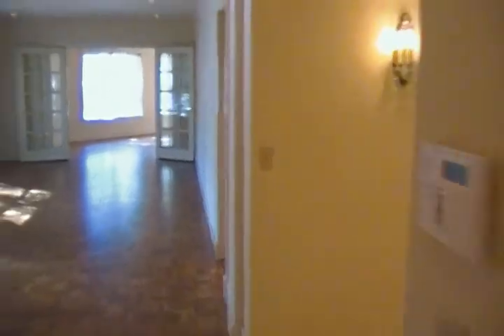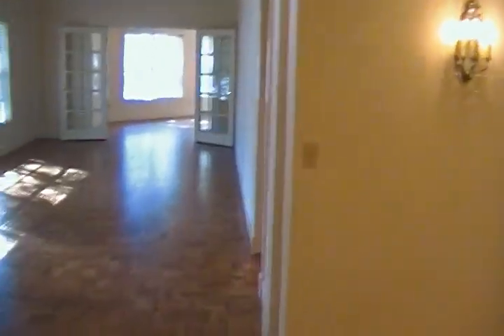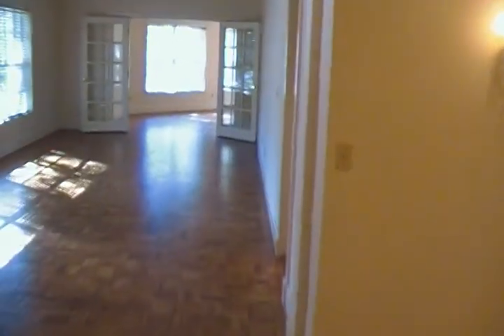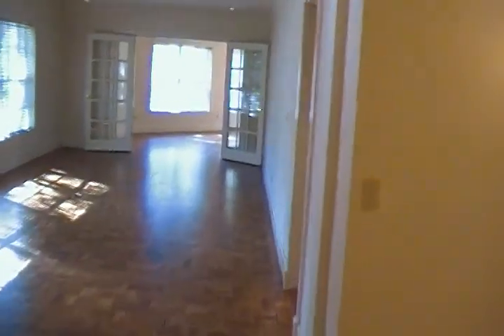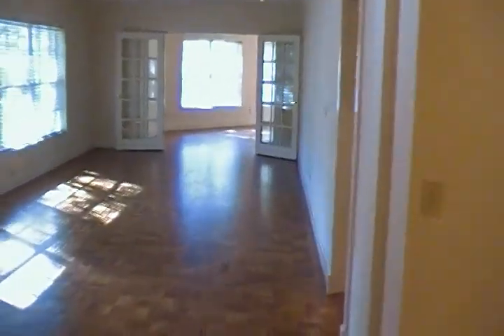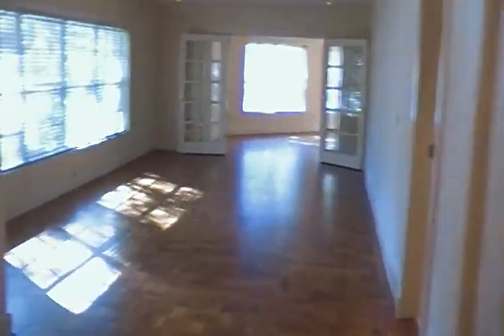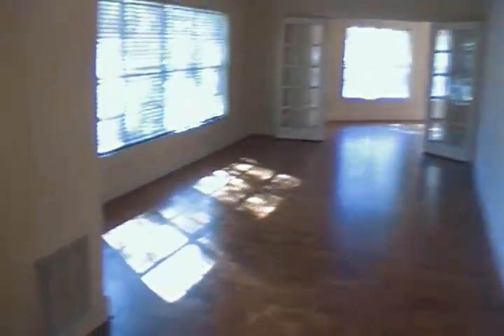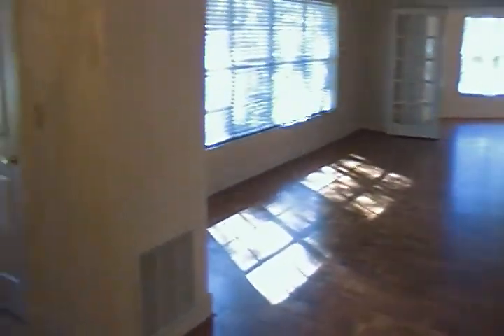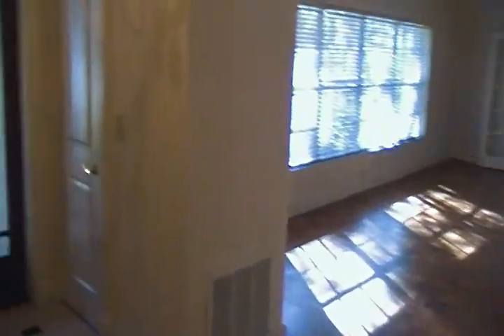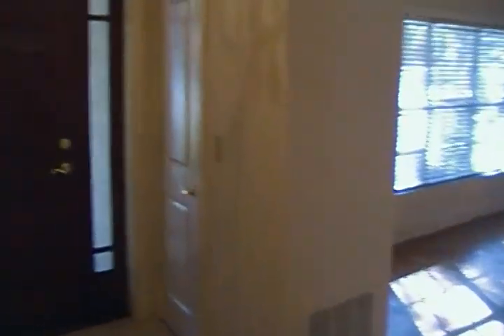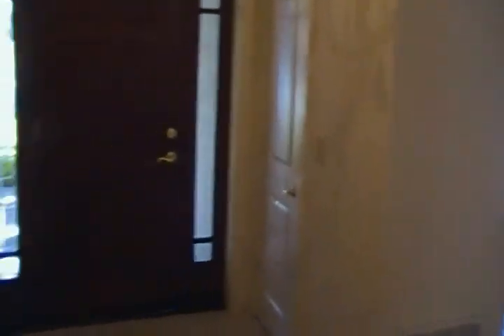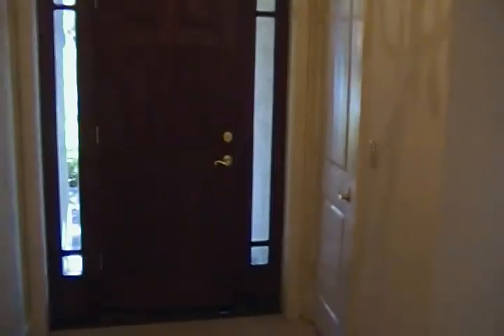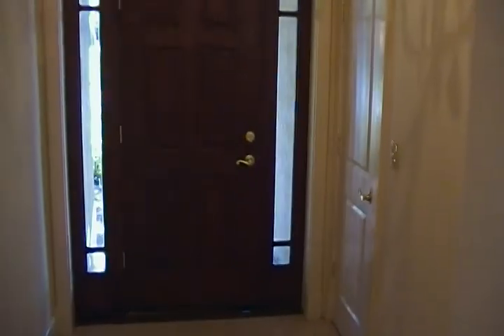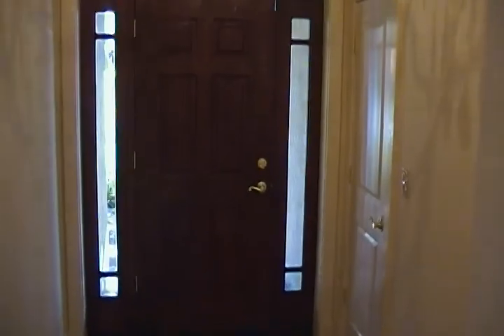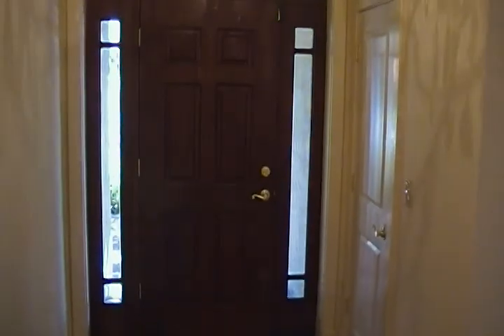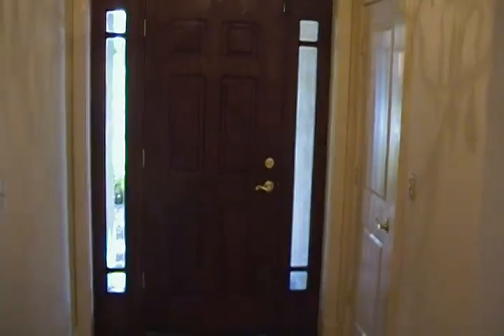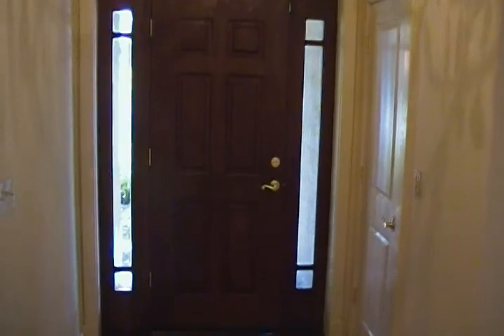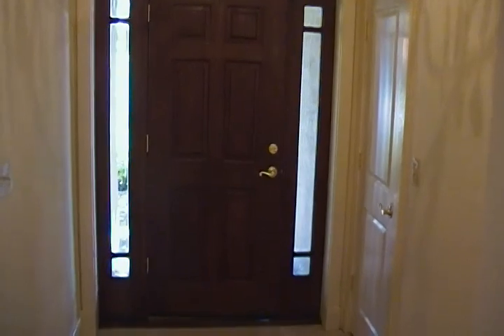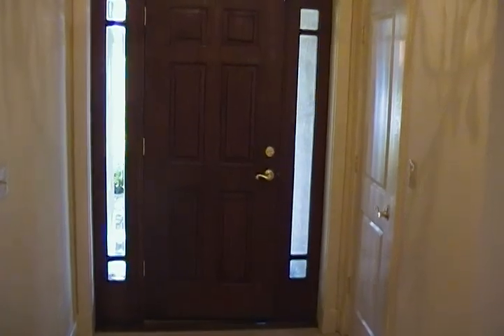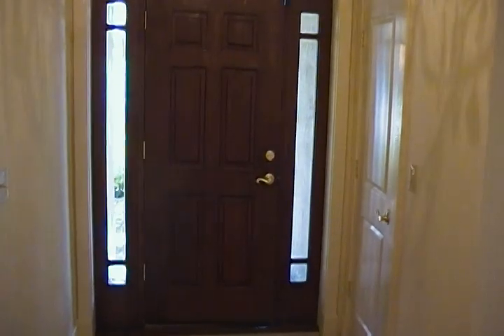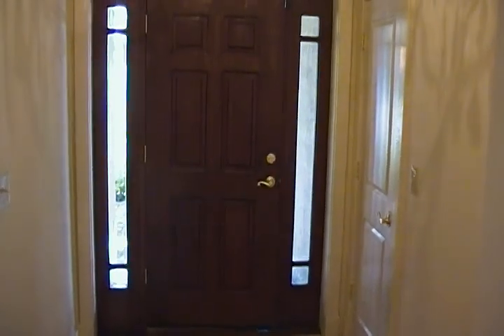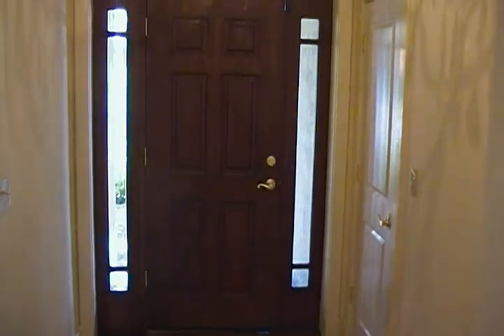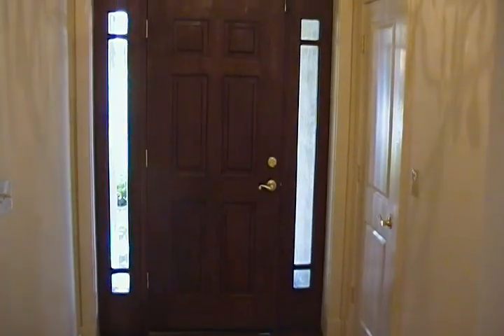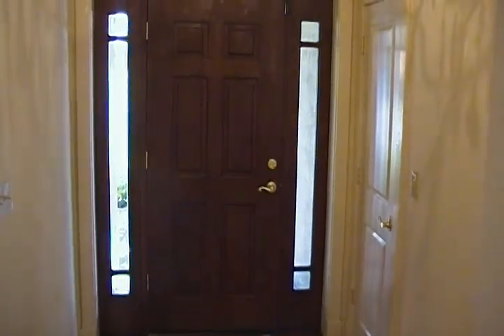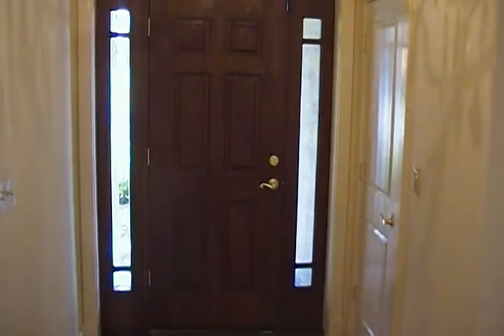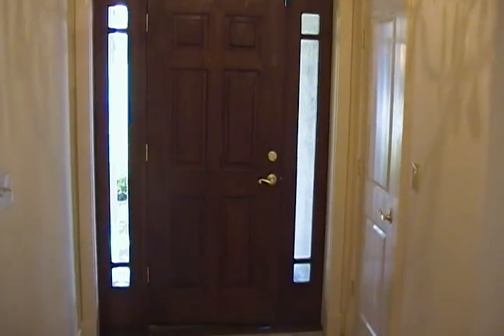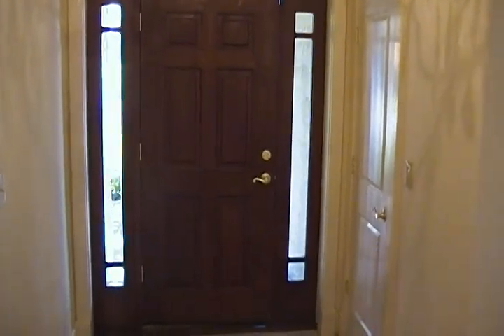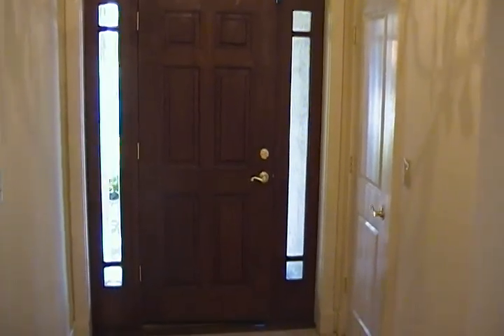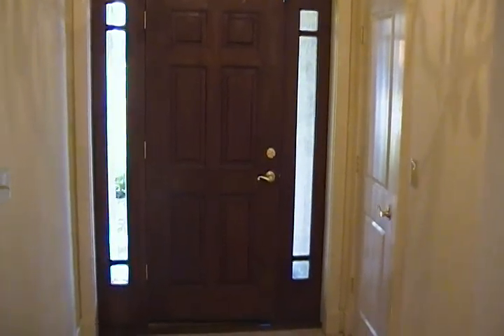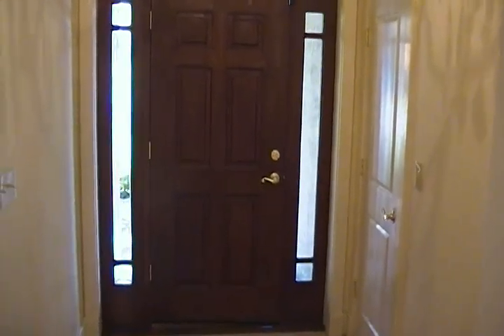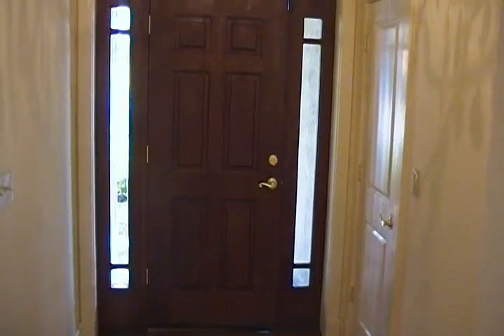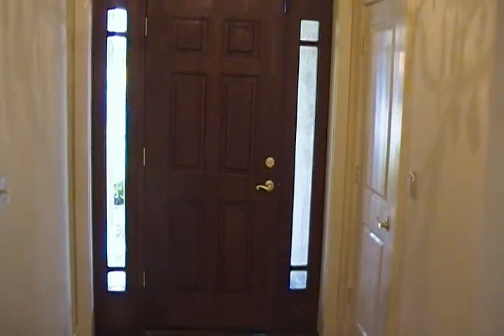Back out into our entryway. So that's the tour of 3002 Emerson — four bedroom, three and a half bath.